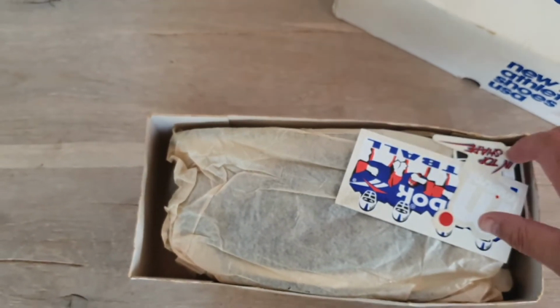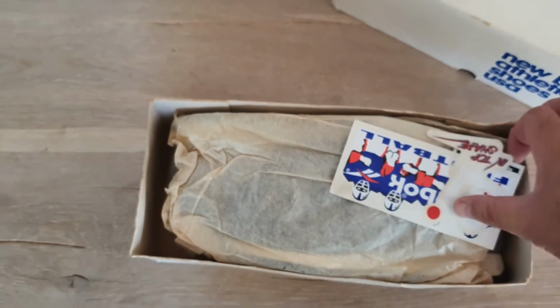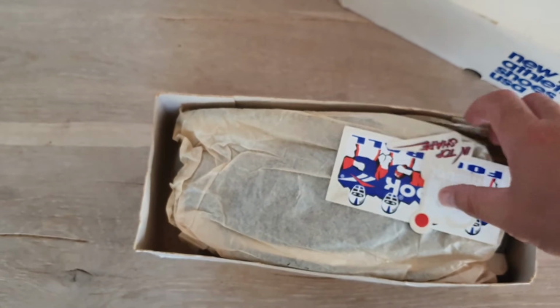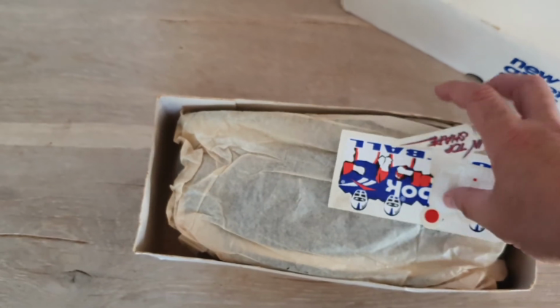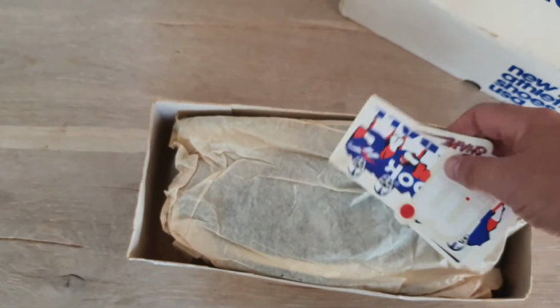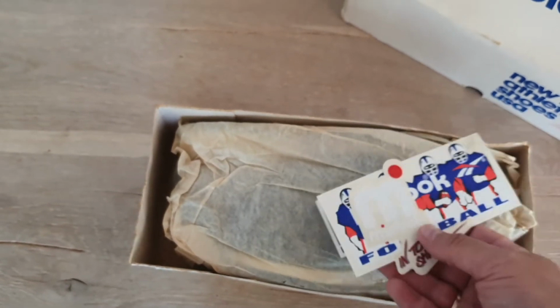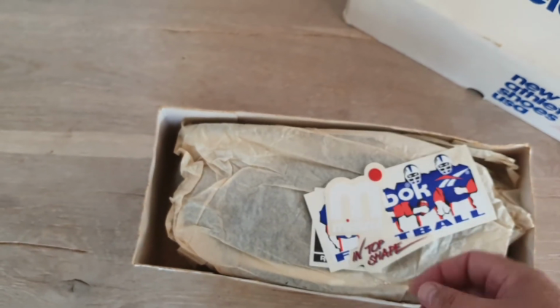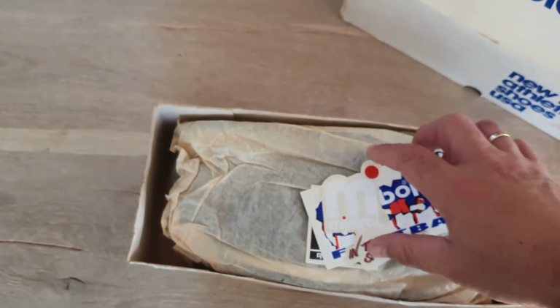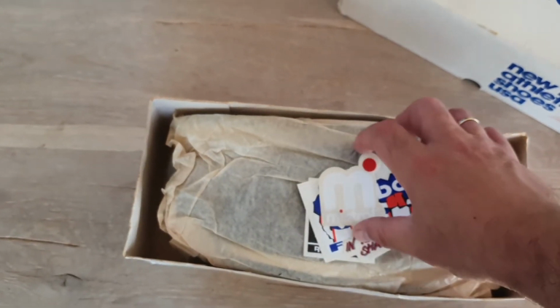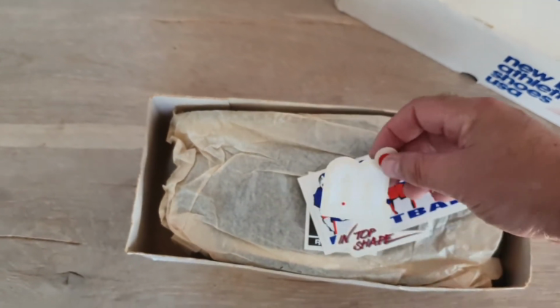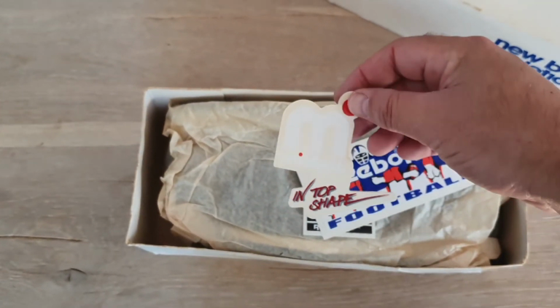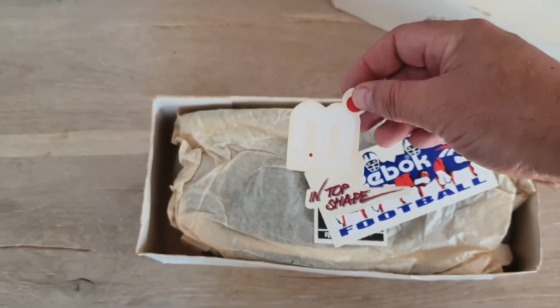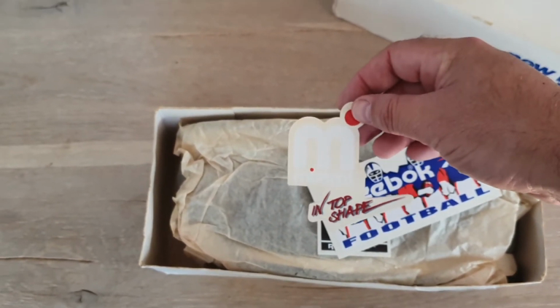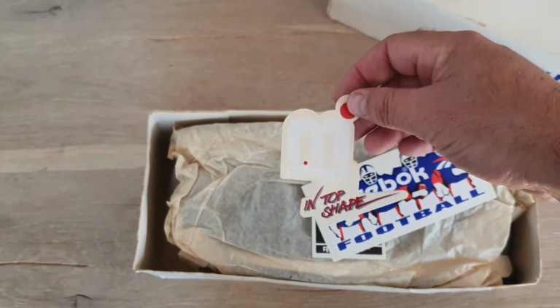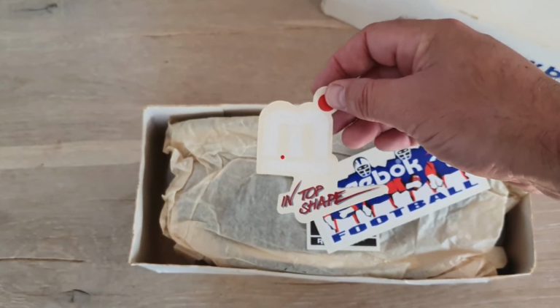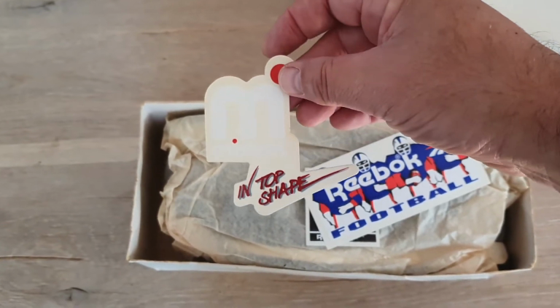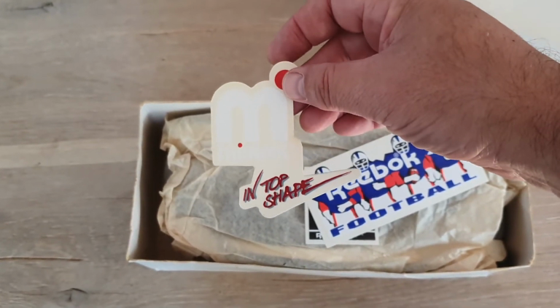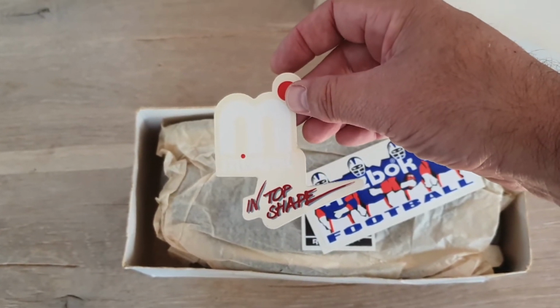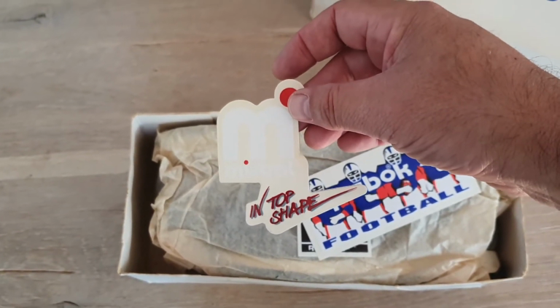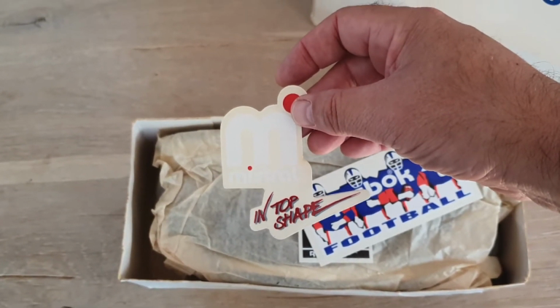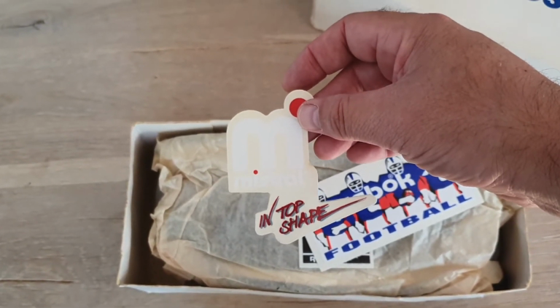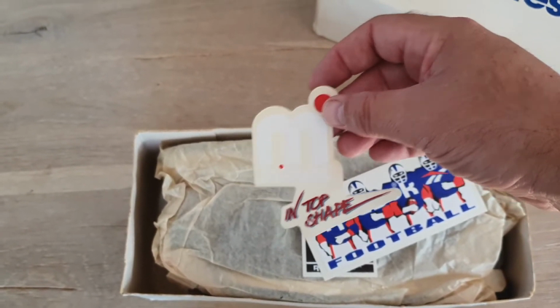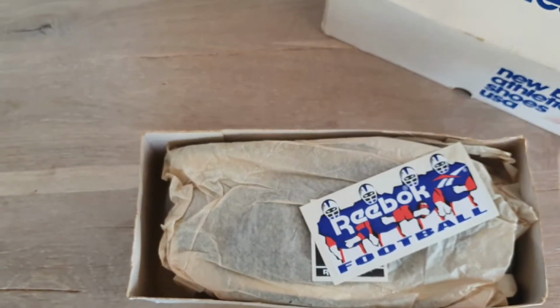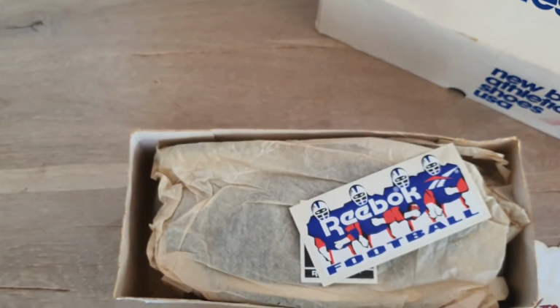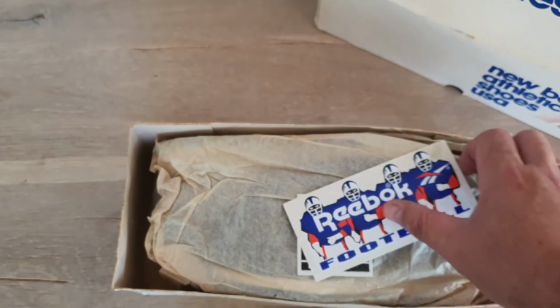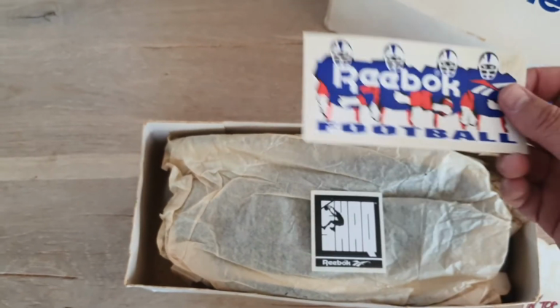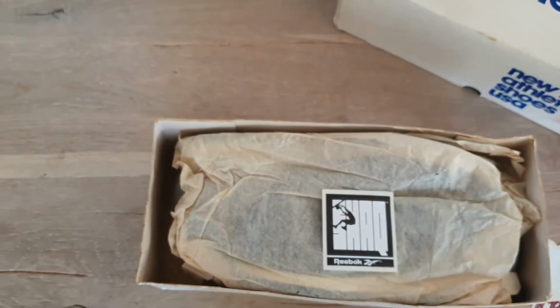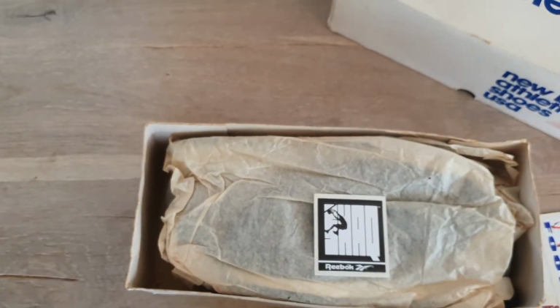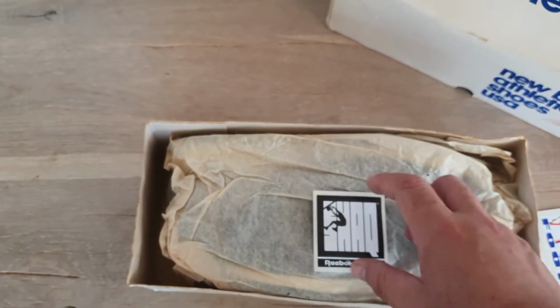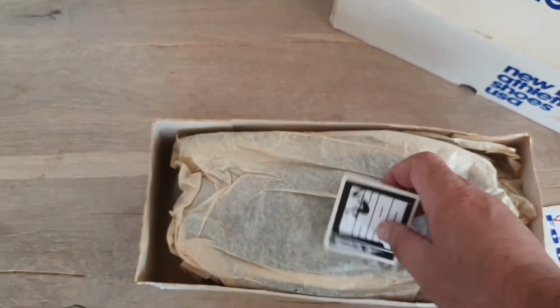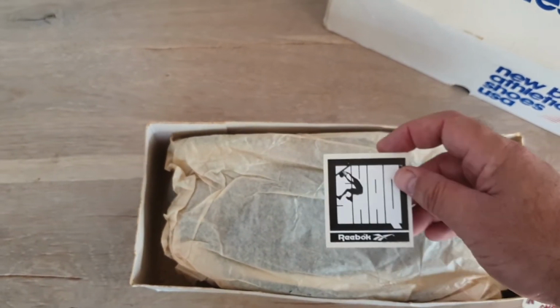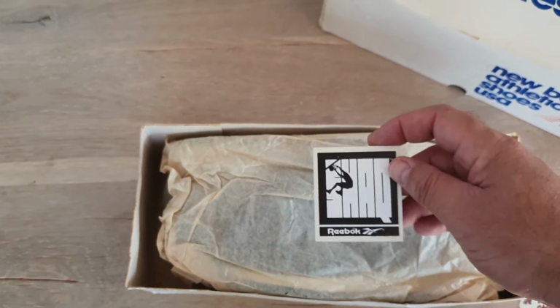I've got a few nice stickers of the Cellar Mist roll, a surfboard from the 80s, Reebok, okay, Shaq.